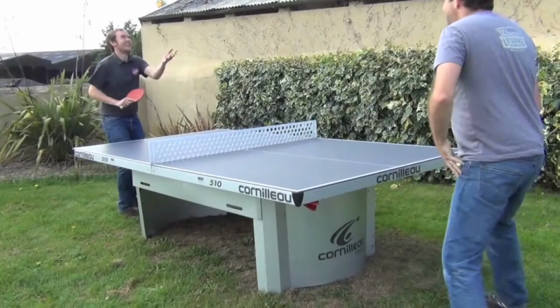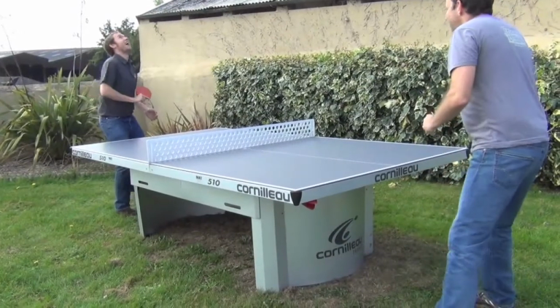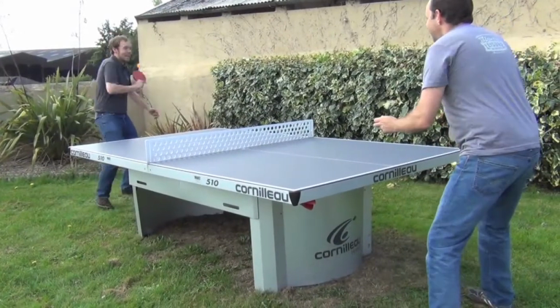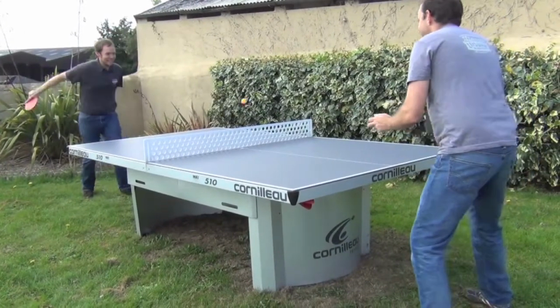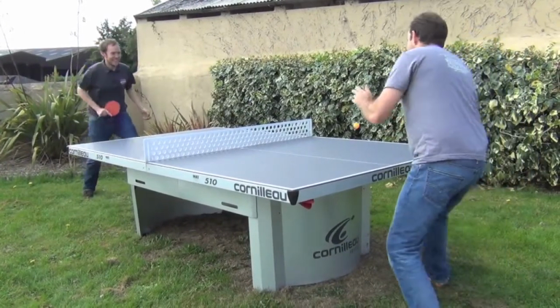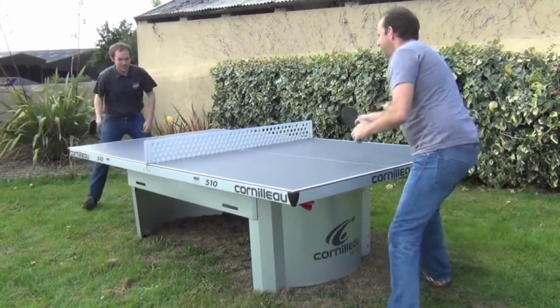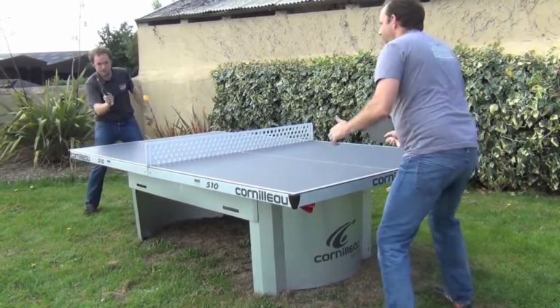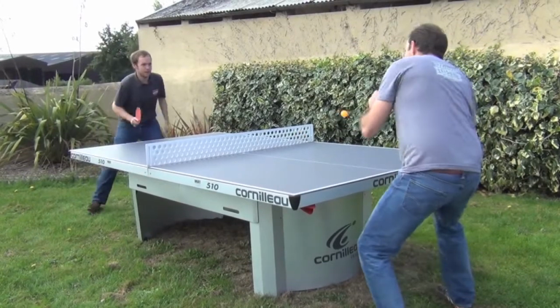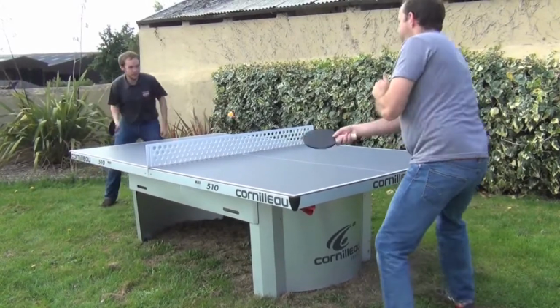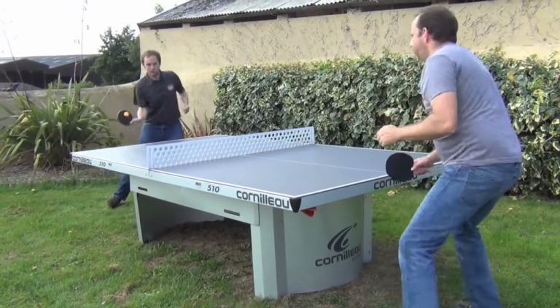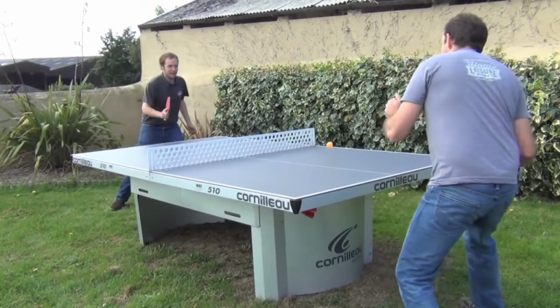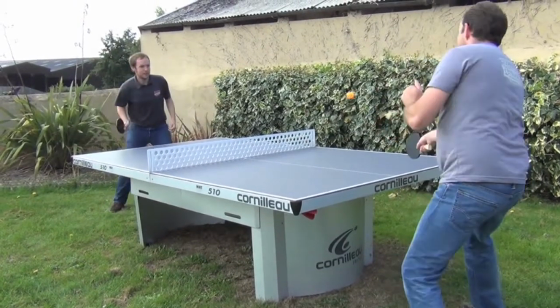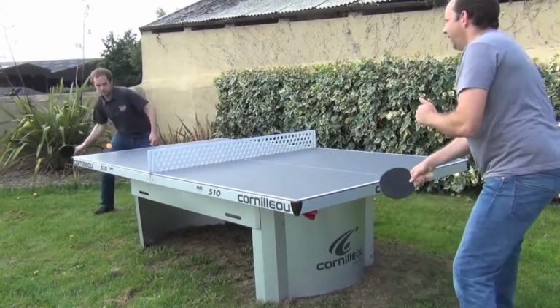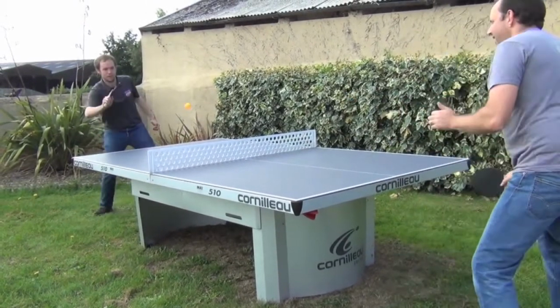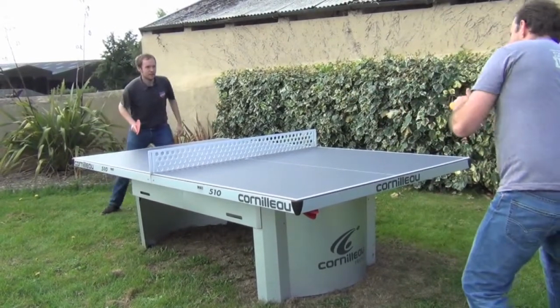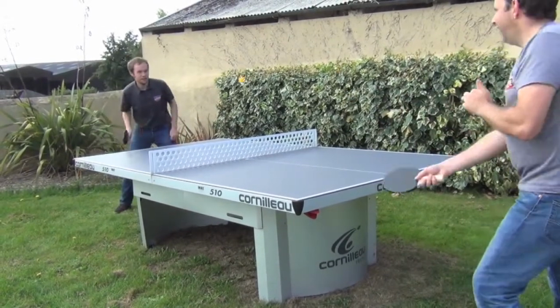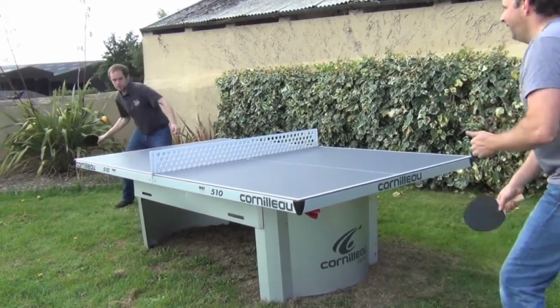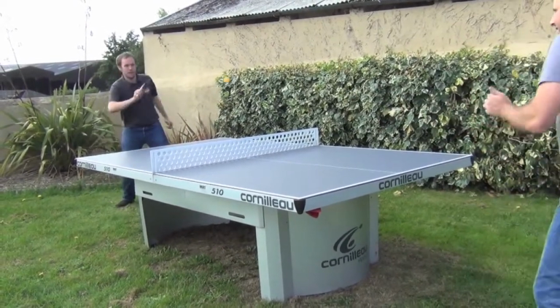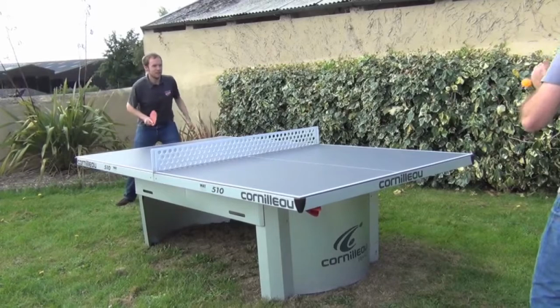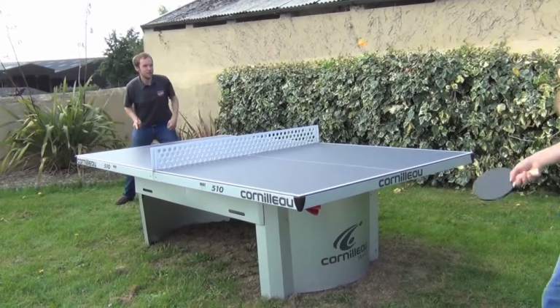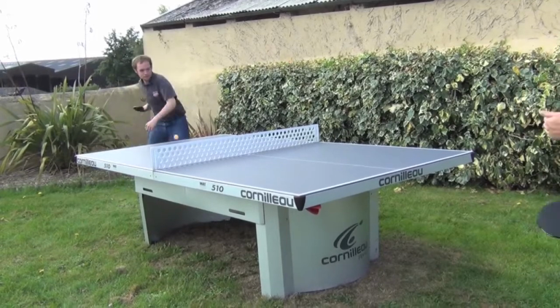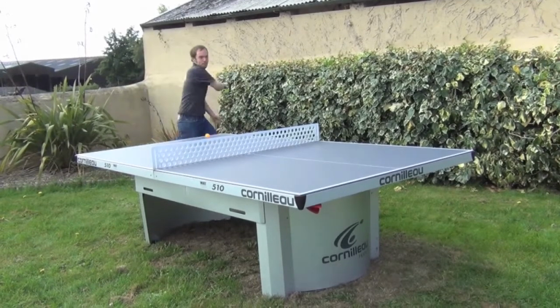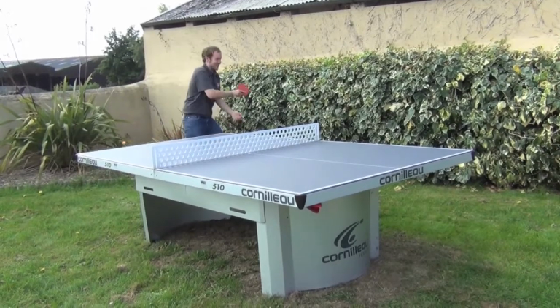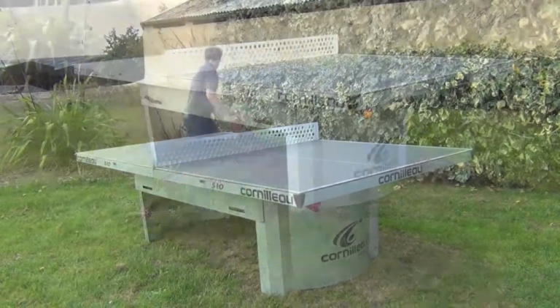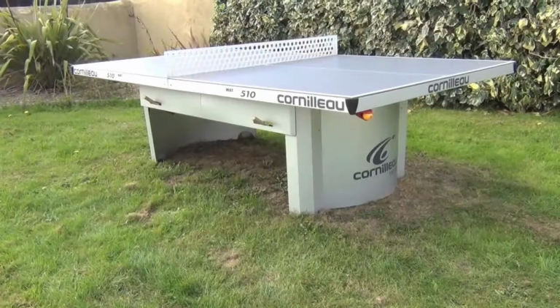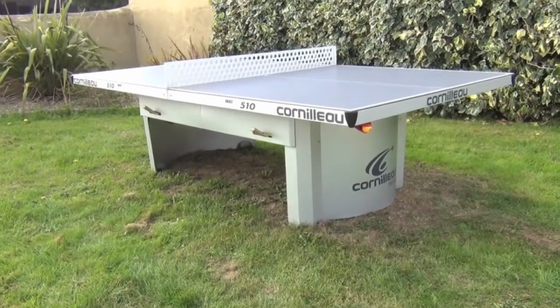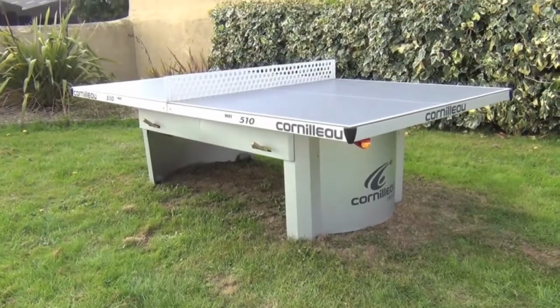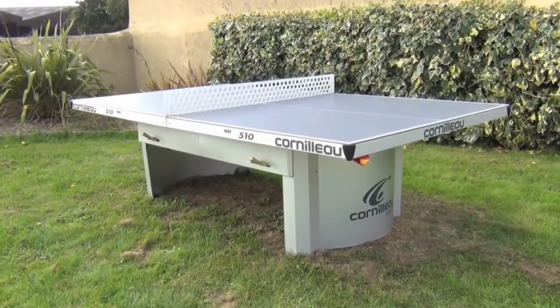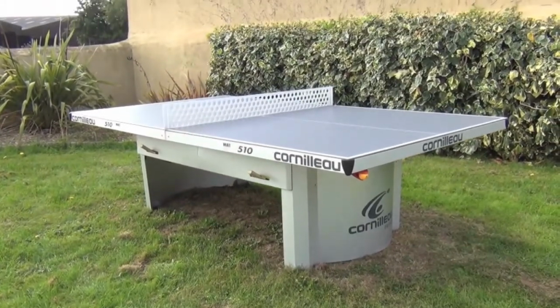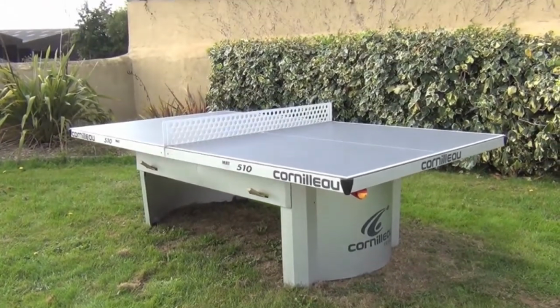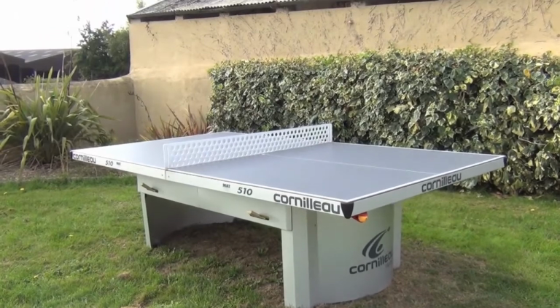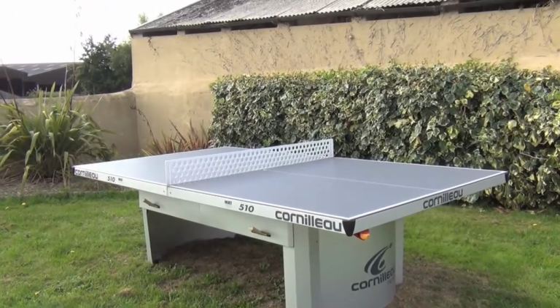The ProLine 510 comes in grey, which you see here, or in blue. It really is a fantastic table, coming with a 3-year guarantee on all parts and a 10-year guarantee on the playing surface for deformation, delamination and obliteration of the white lines.